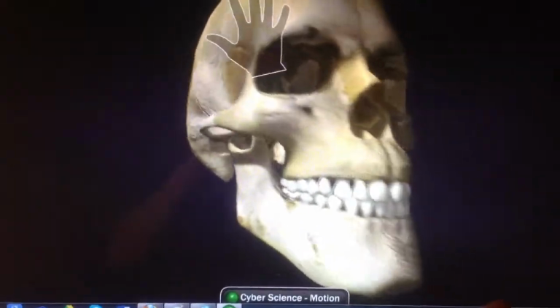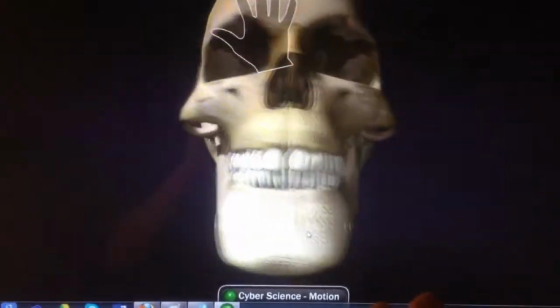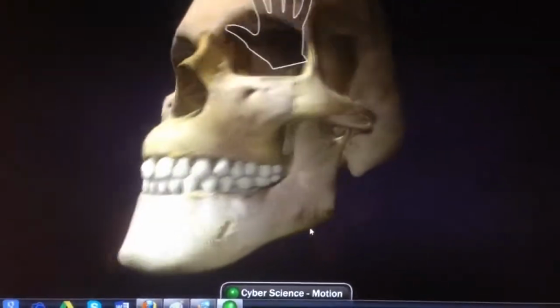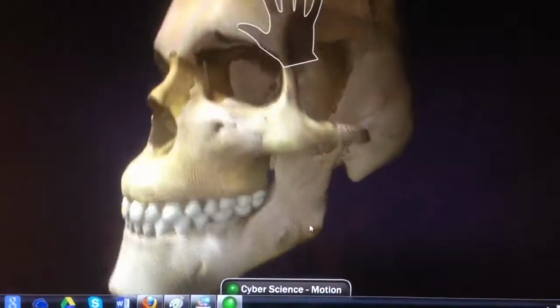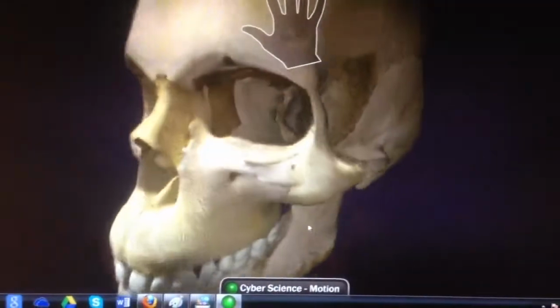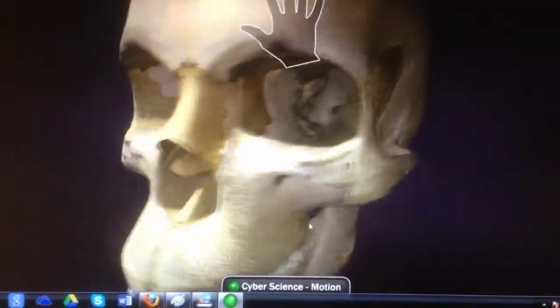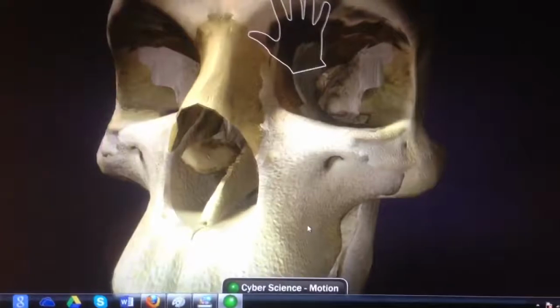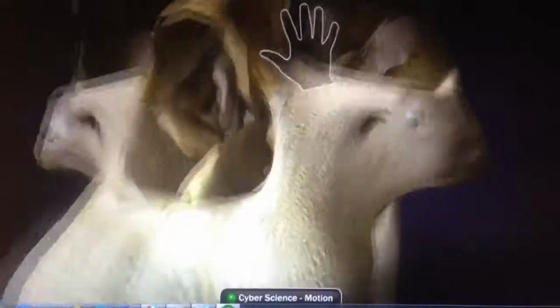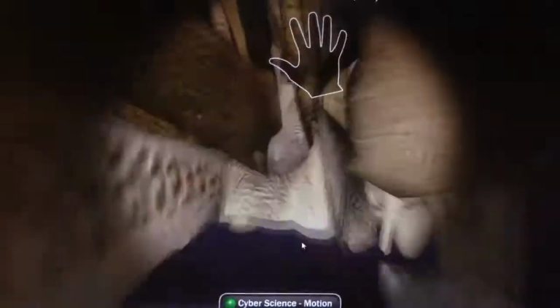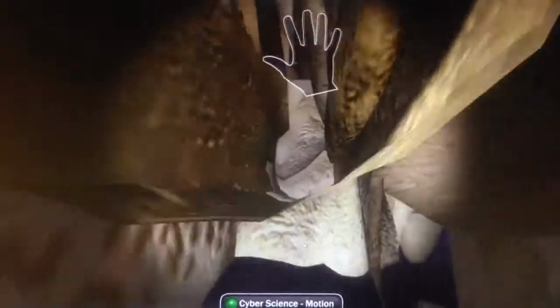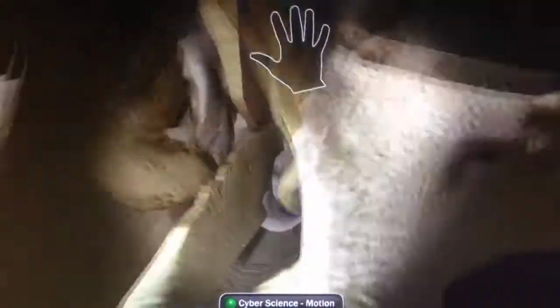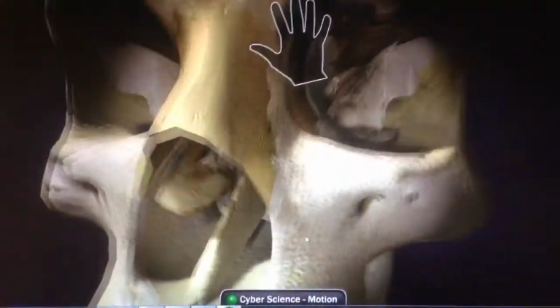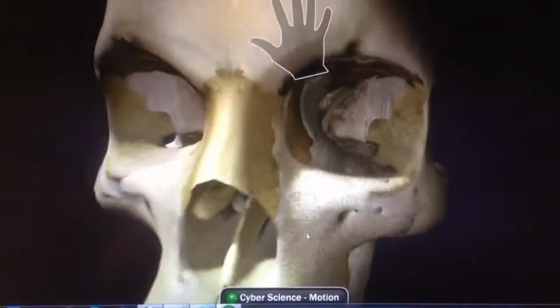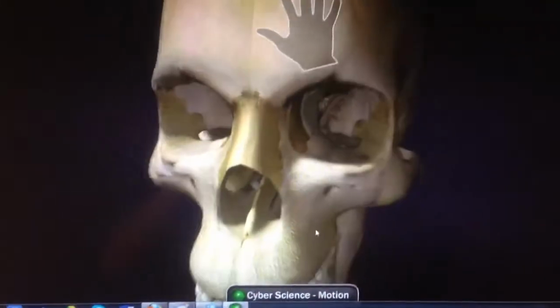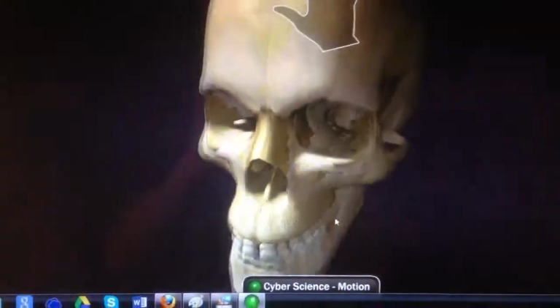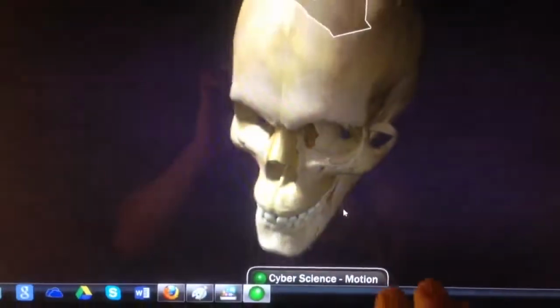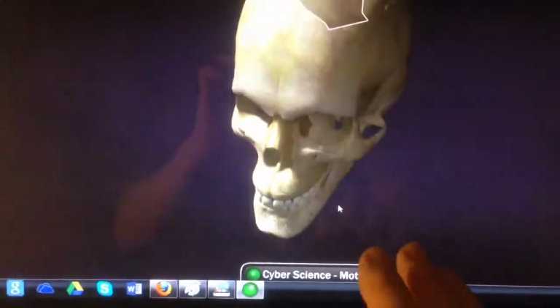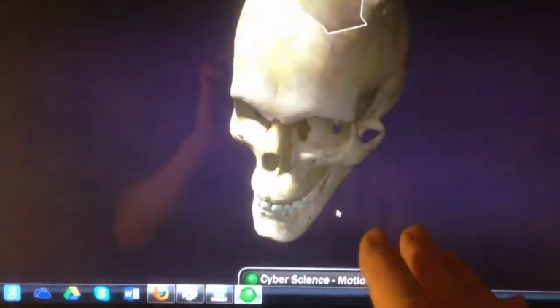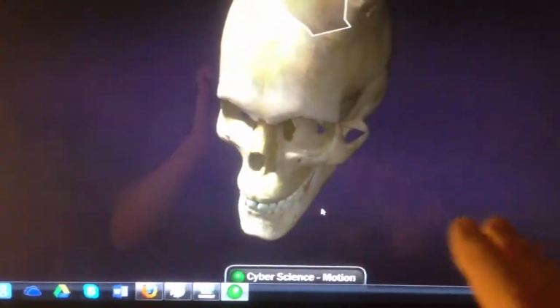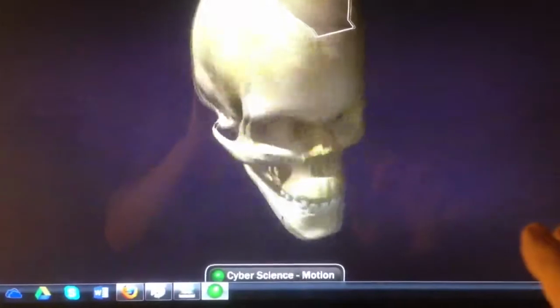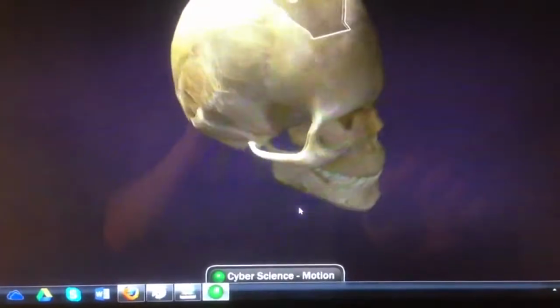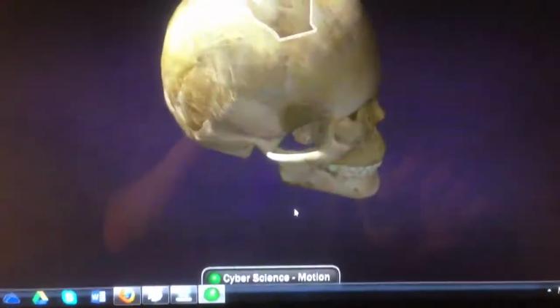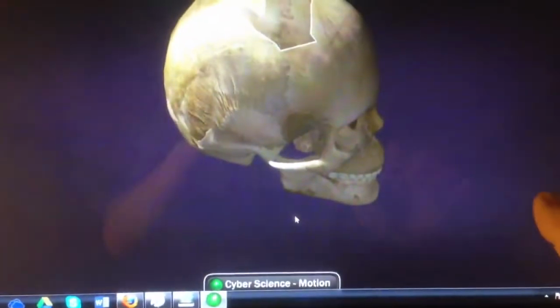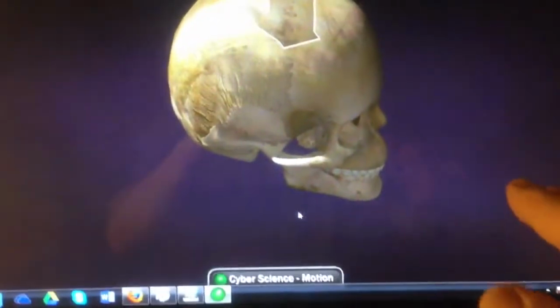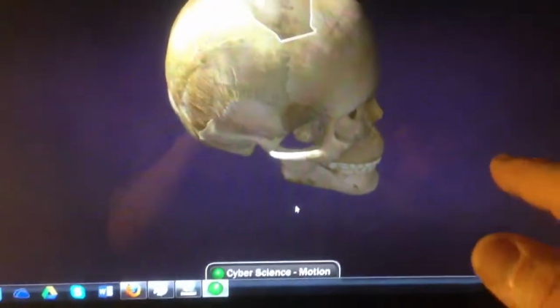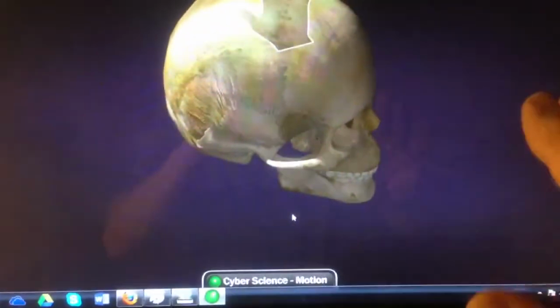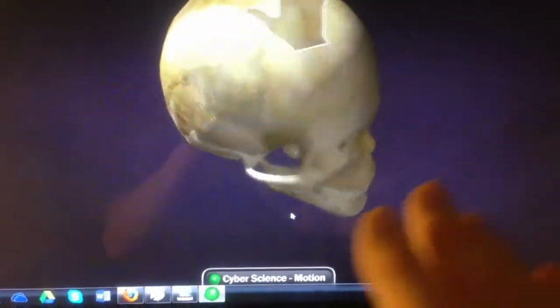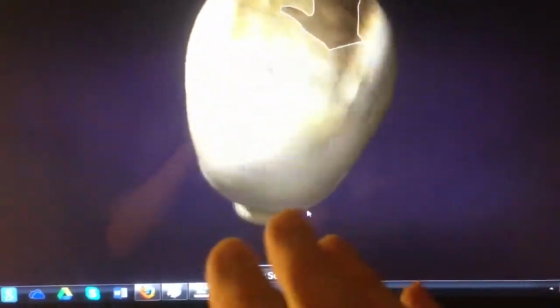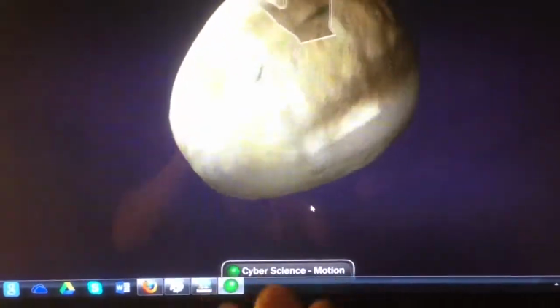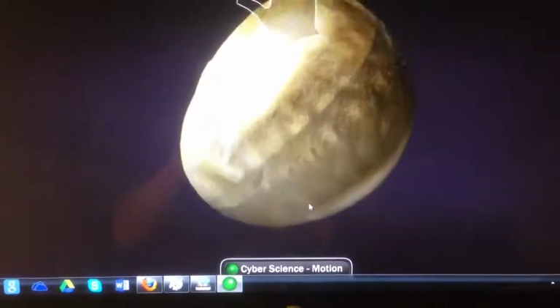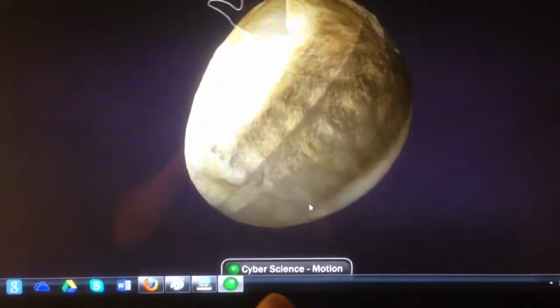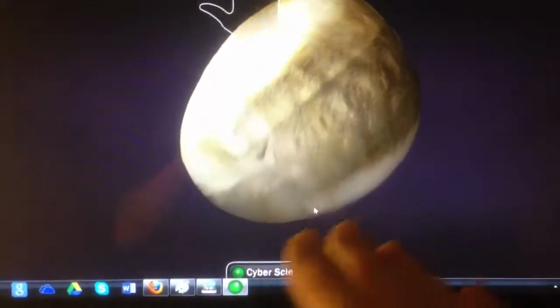Basically, this takes it out — it's like a zoom — and then this goes in like a zoom, and then it goes this way, that way, and you see the top of the skull.